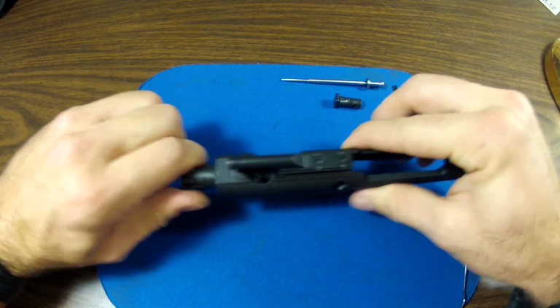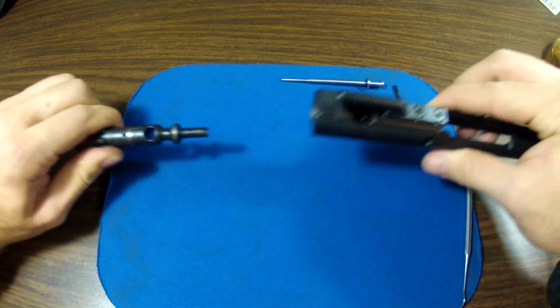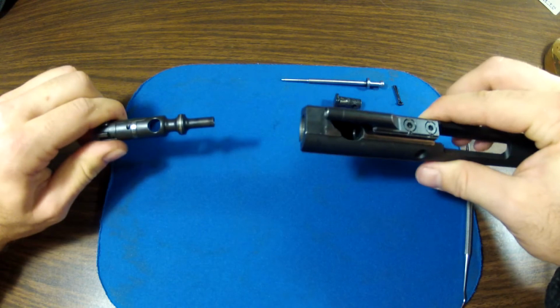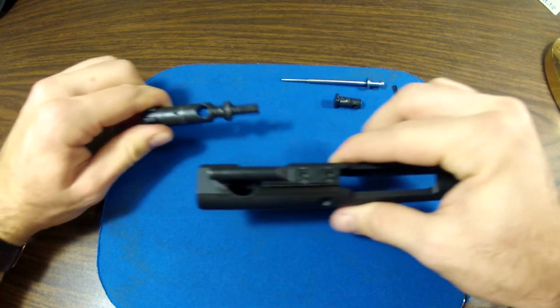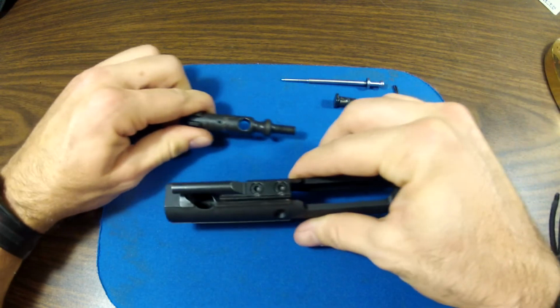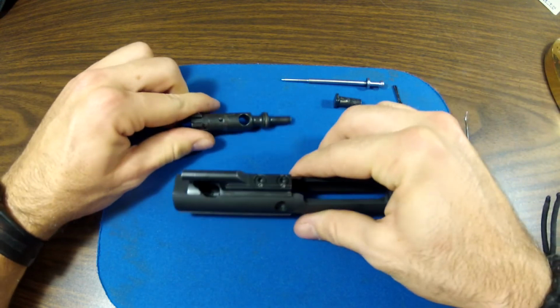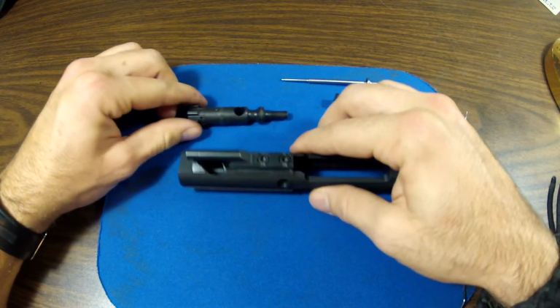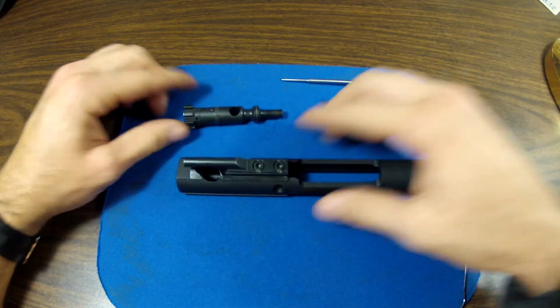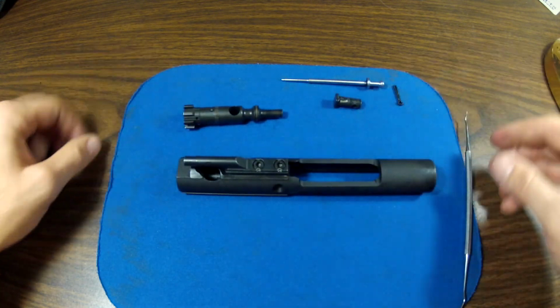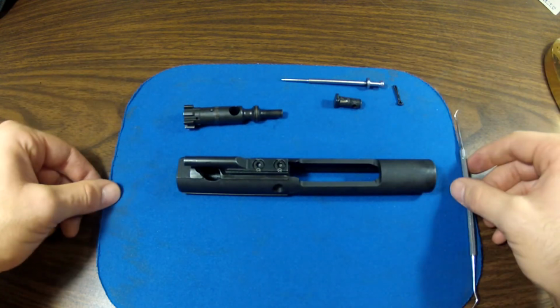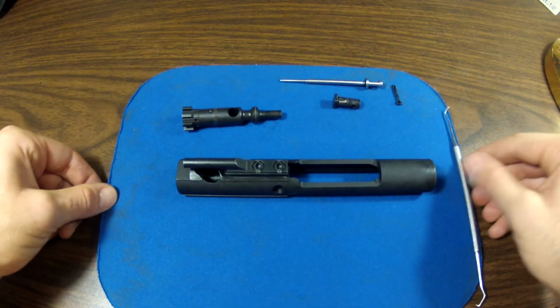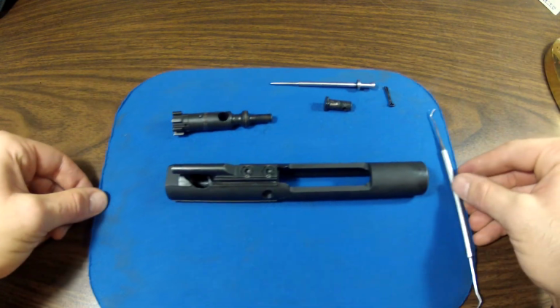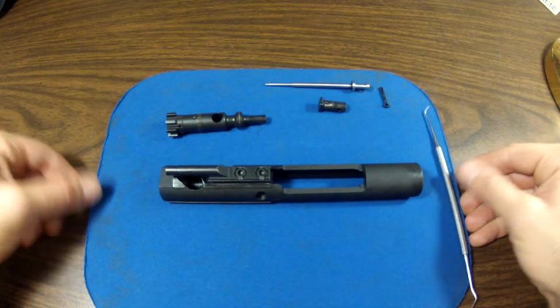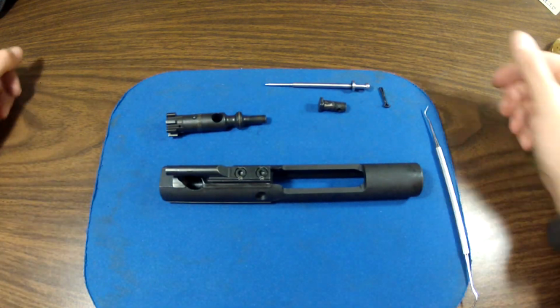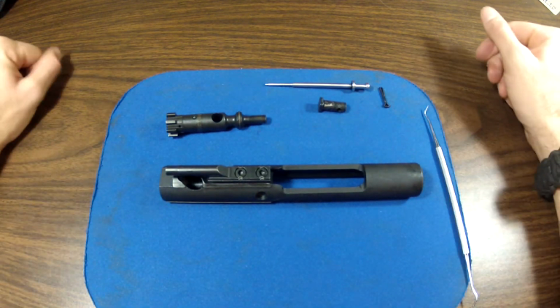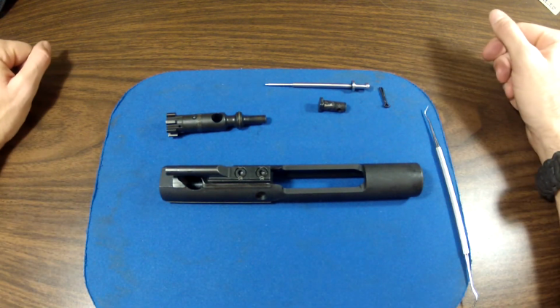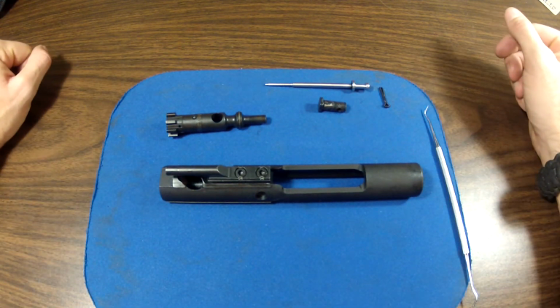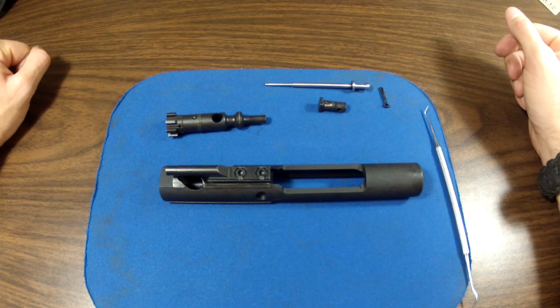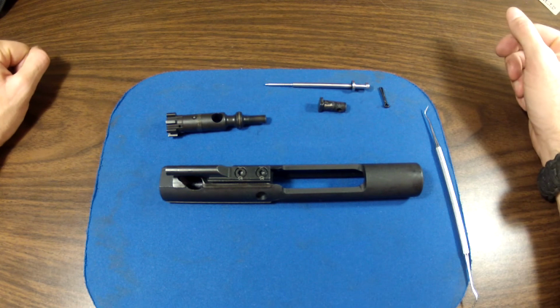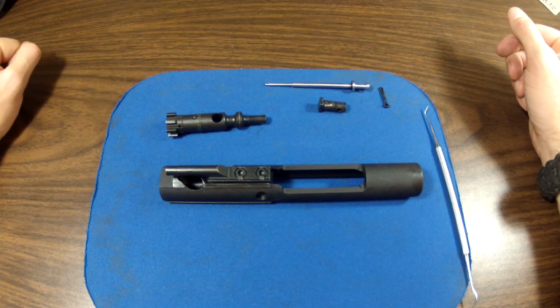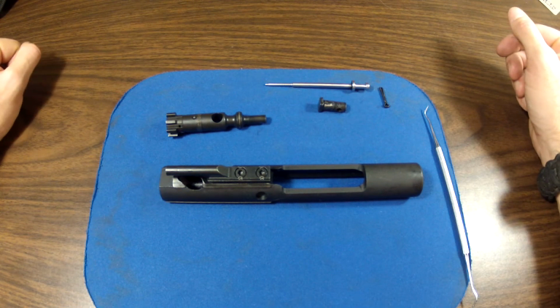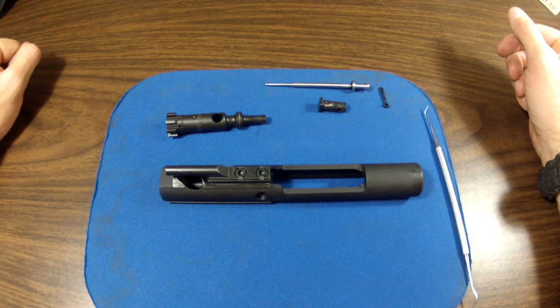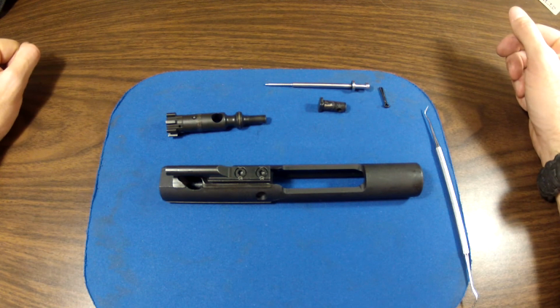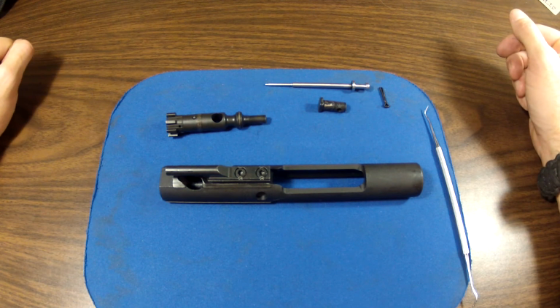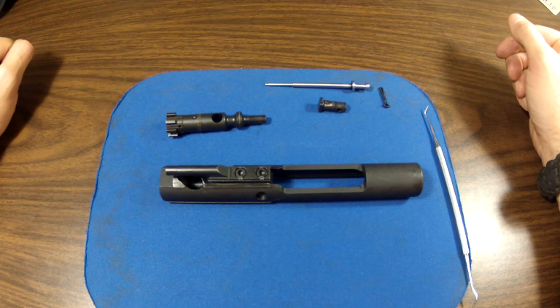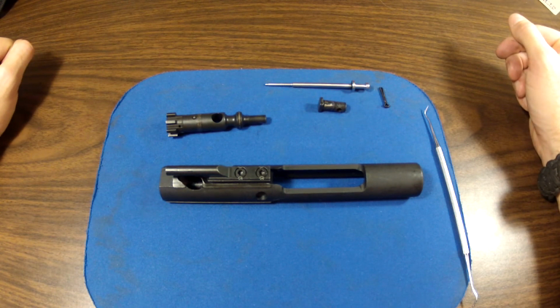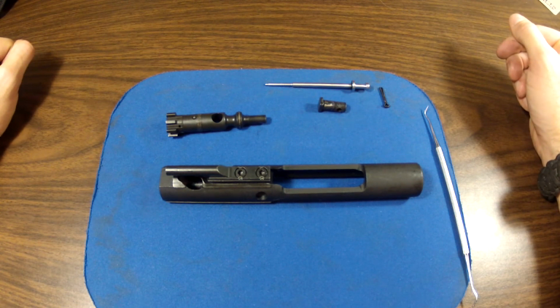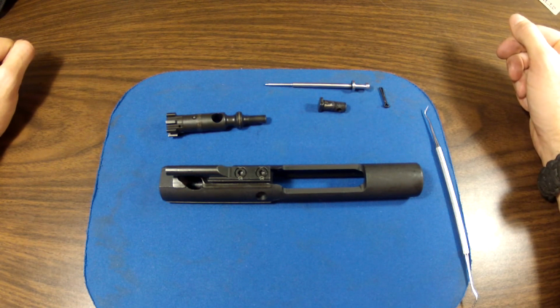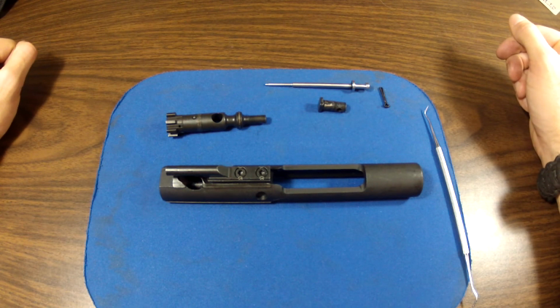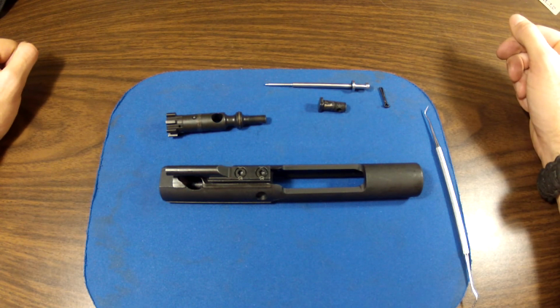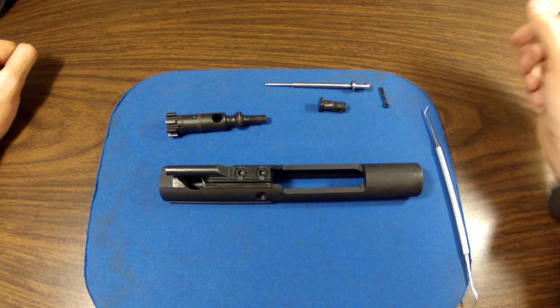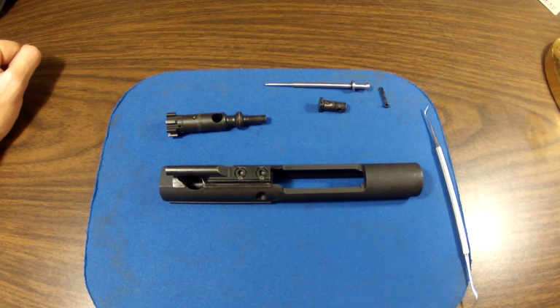Then pull out the front of your assembly. Your carrier assembly is now disassembled and ready for a good cleaning. Tune in for more videos on how to put it back together. Thank you very much, hope that helps. Y'all have a great day.